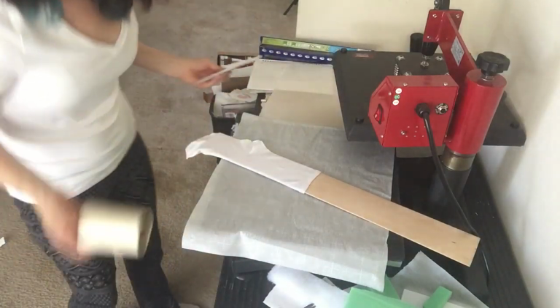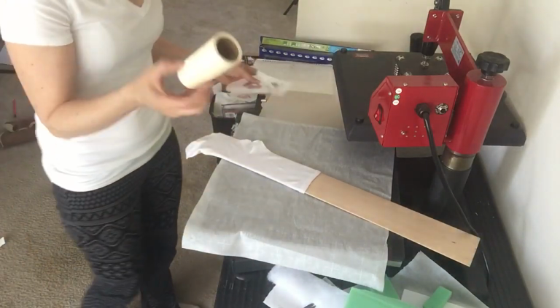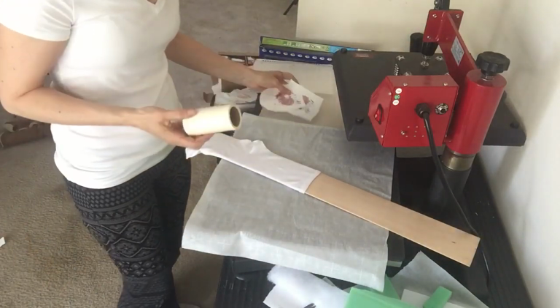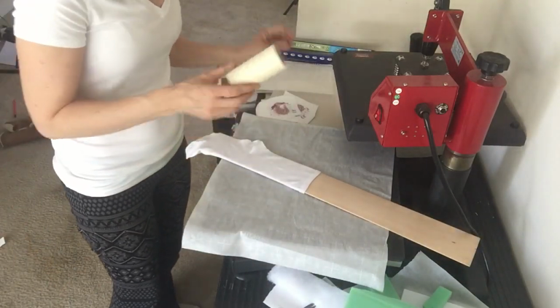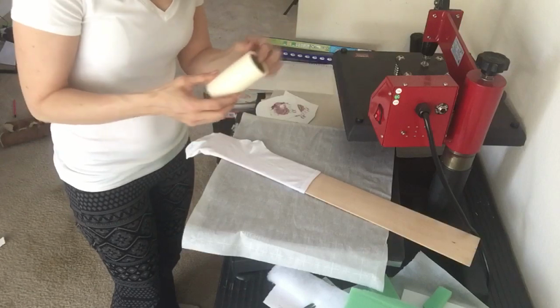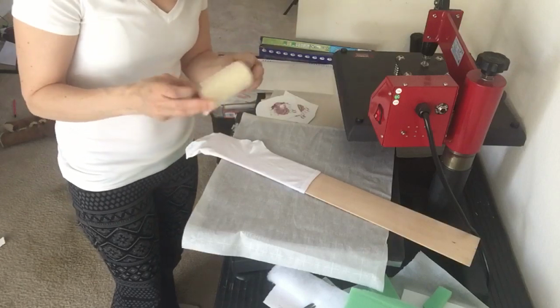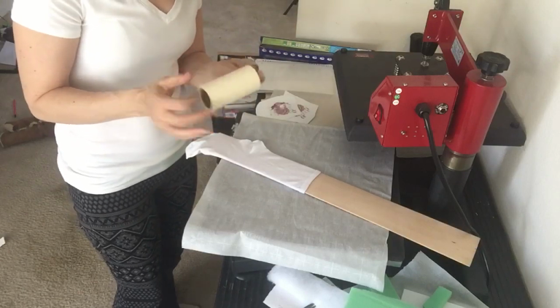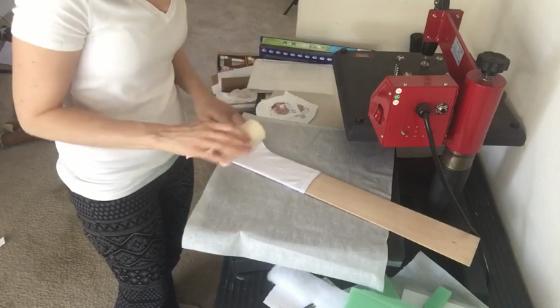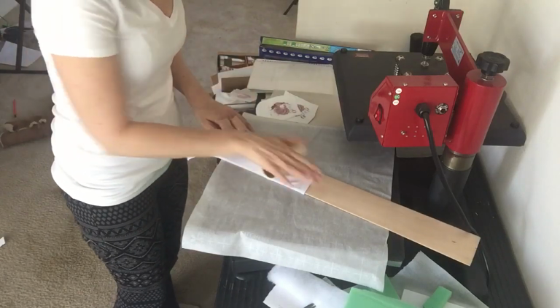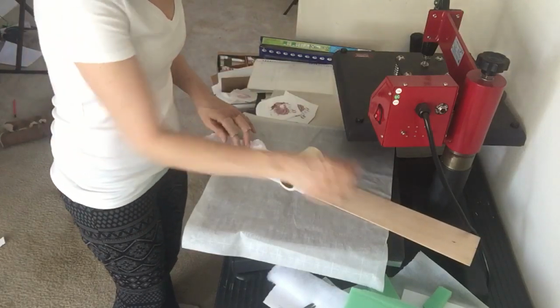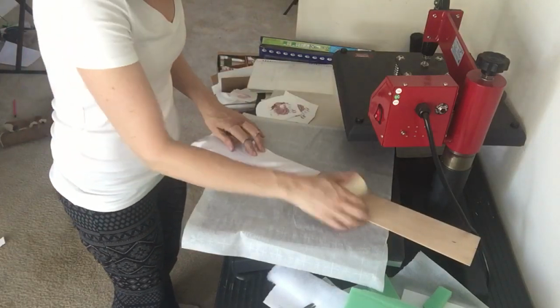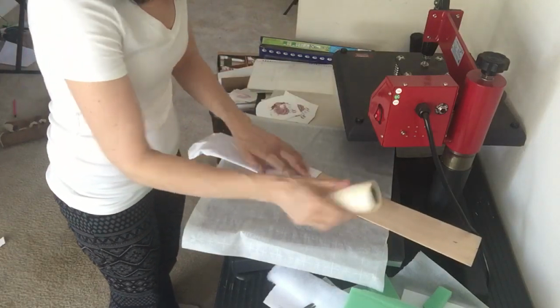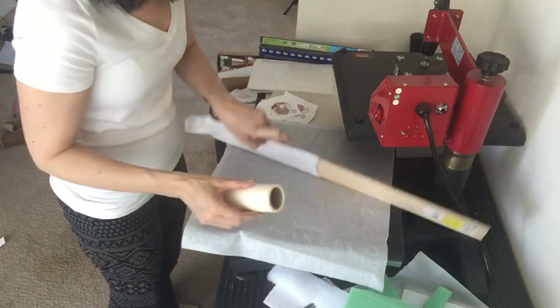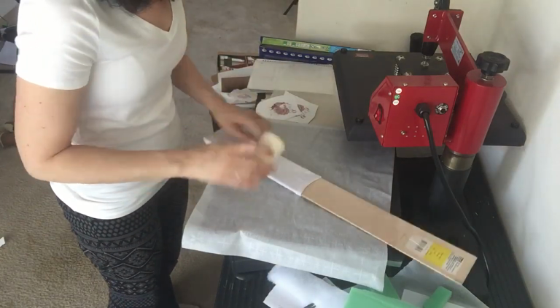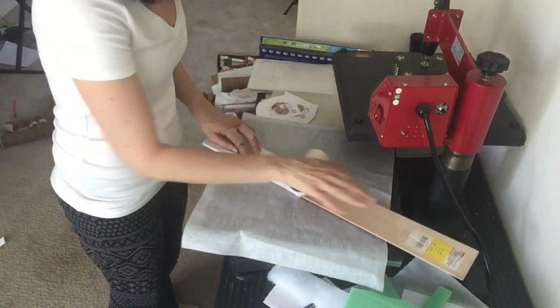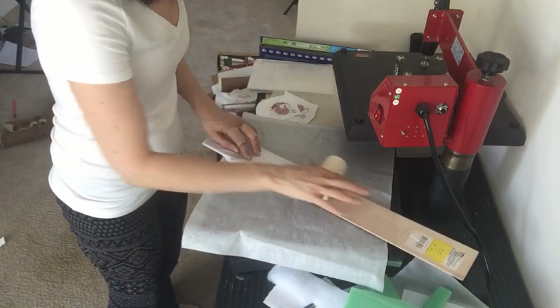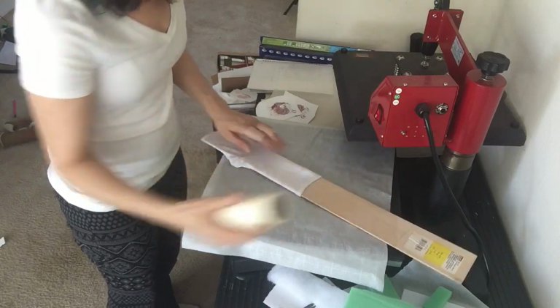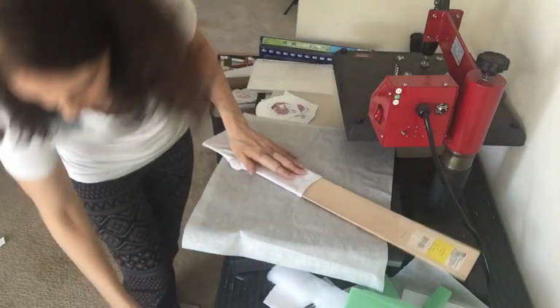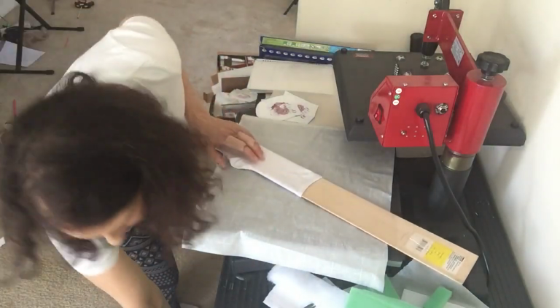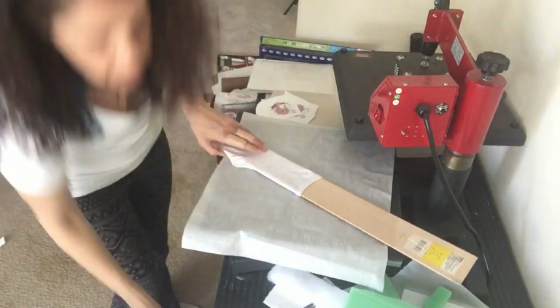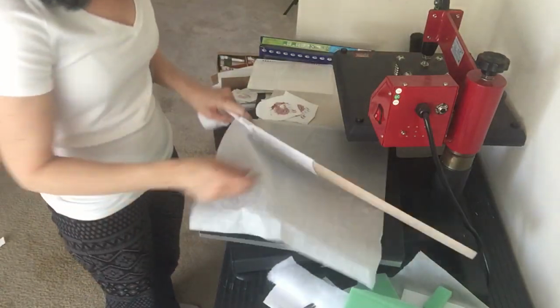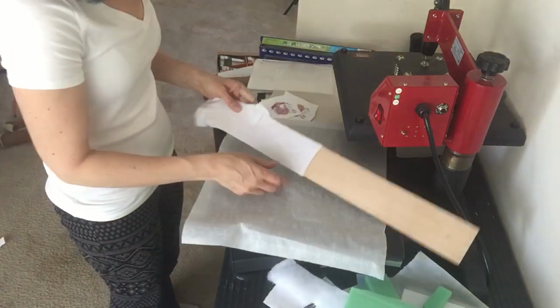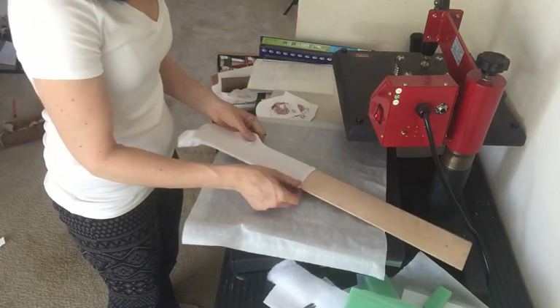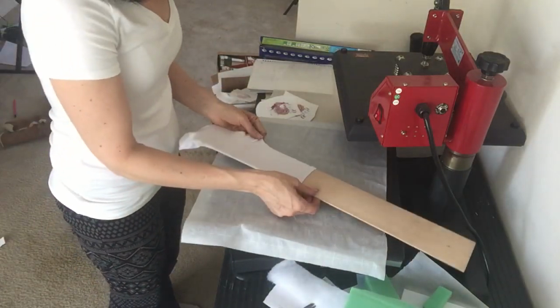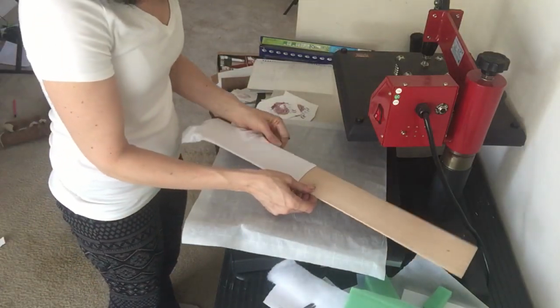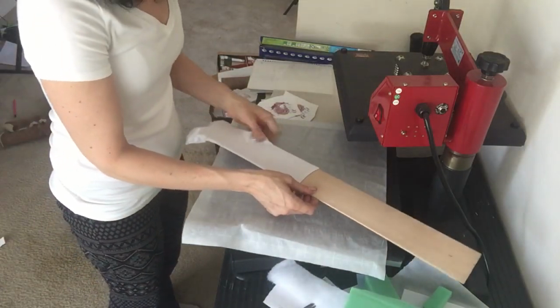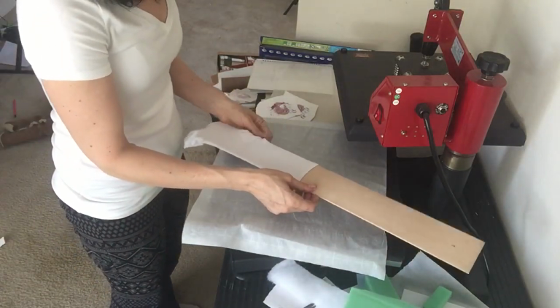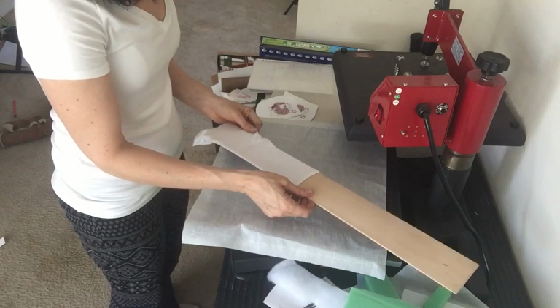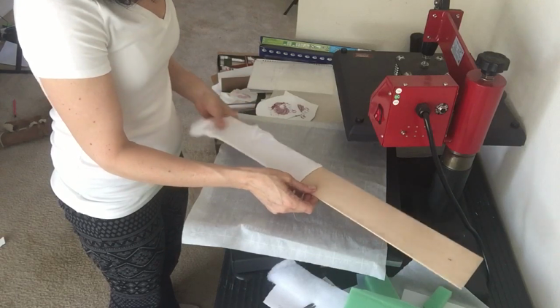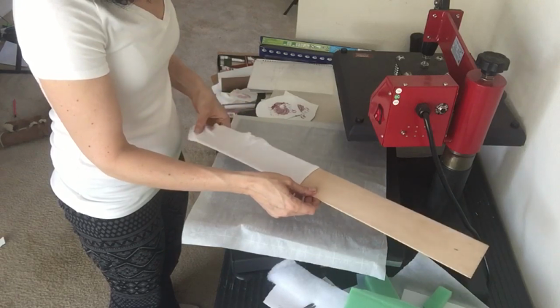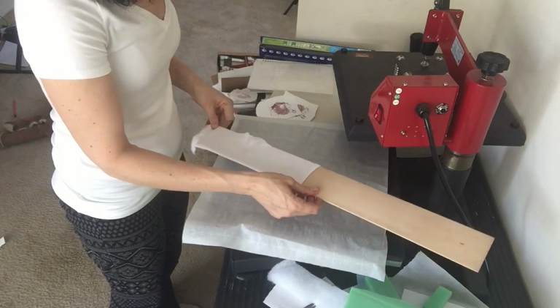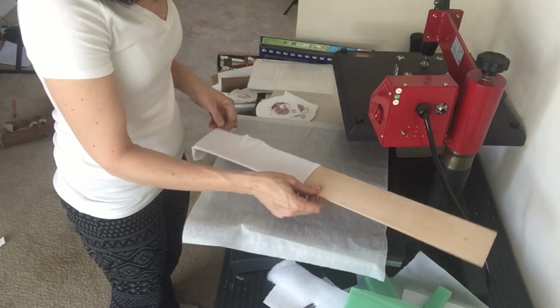You always want to give it a good little lint roll before you press, just to get off any lint. If you press lint it winds up looking blue, so you don't want that in your design.